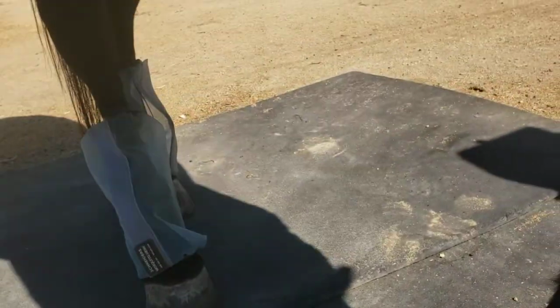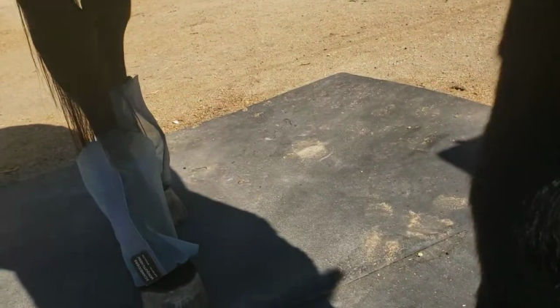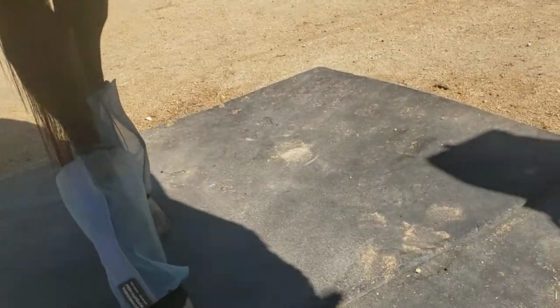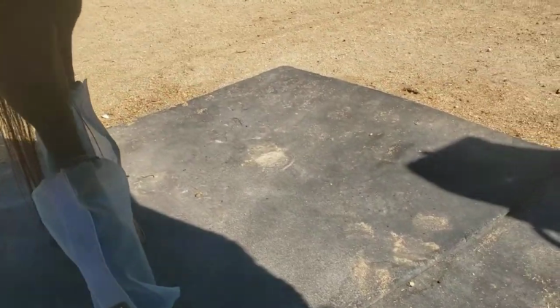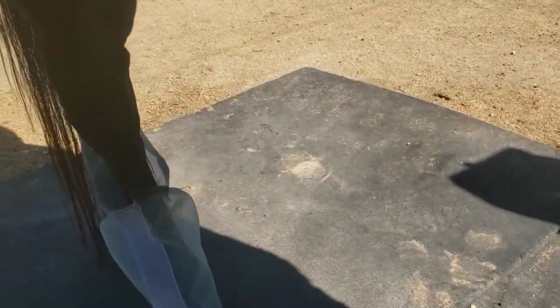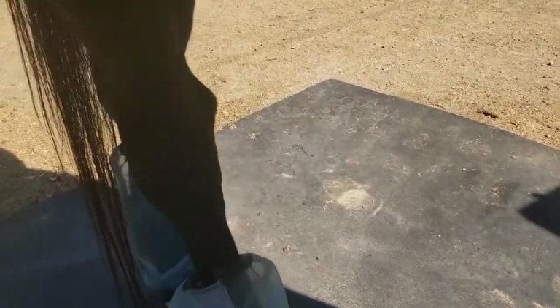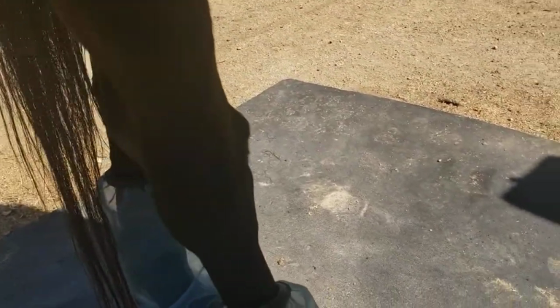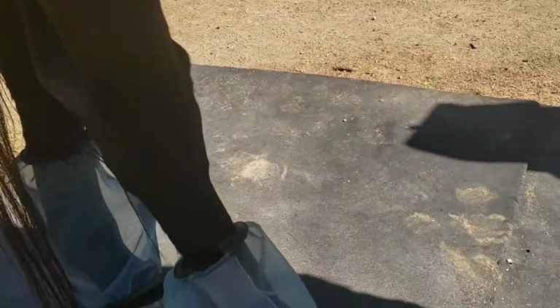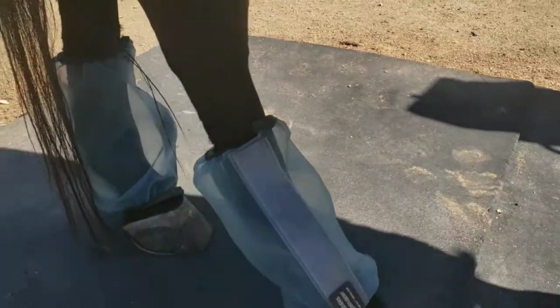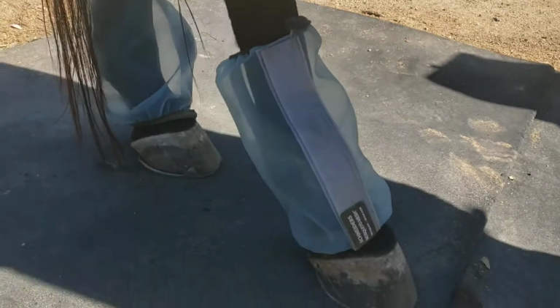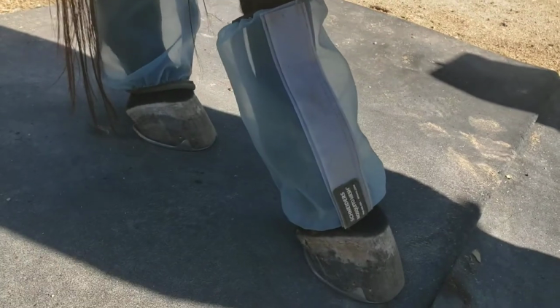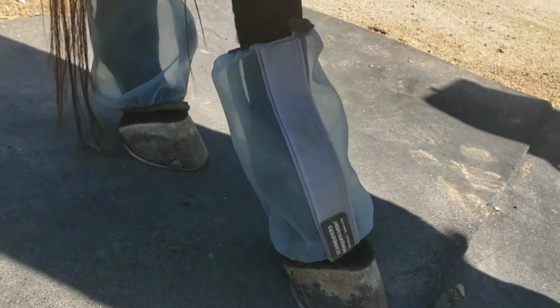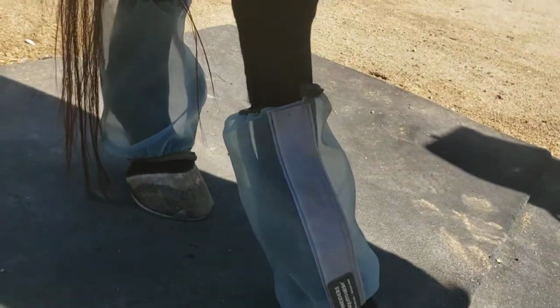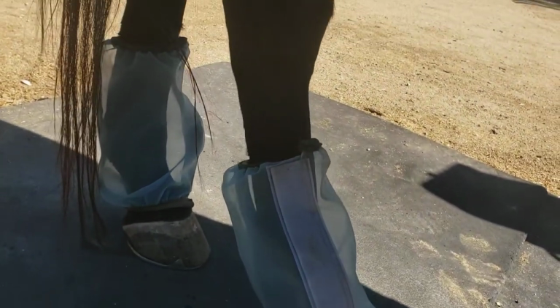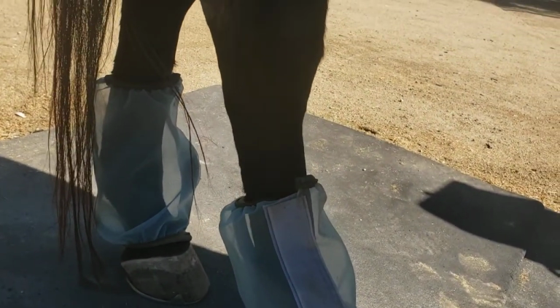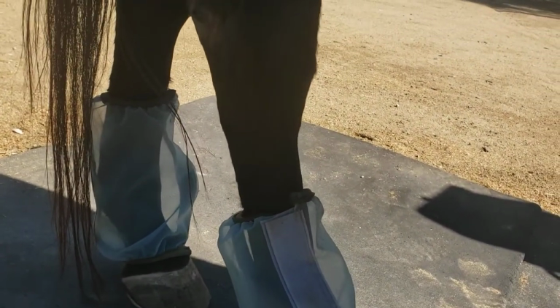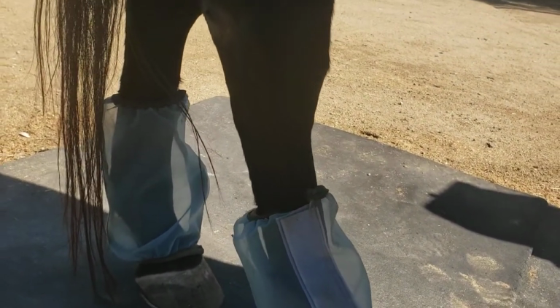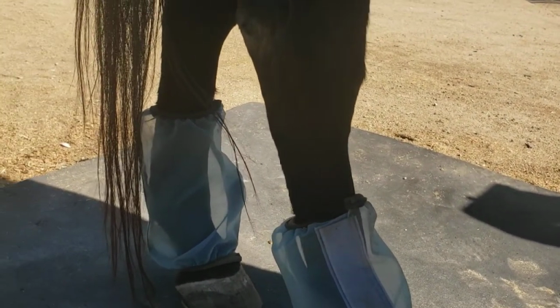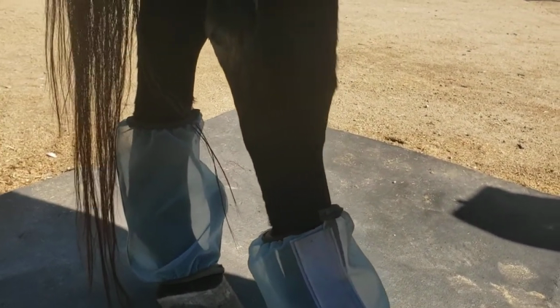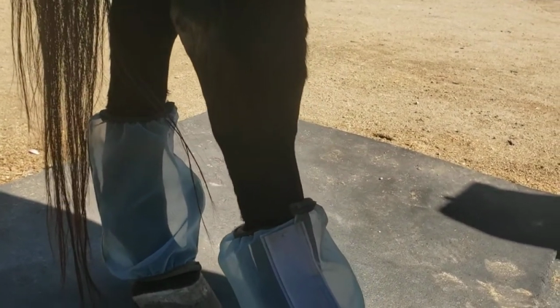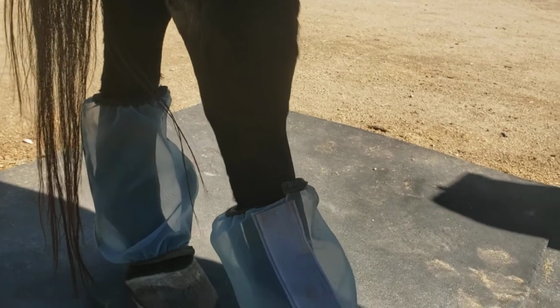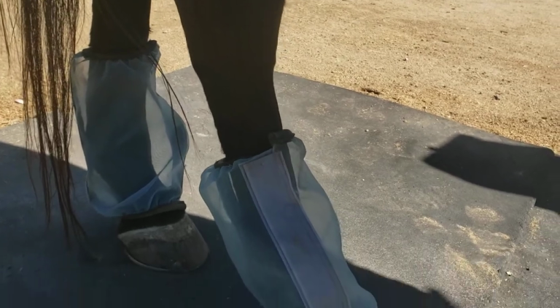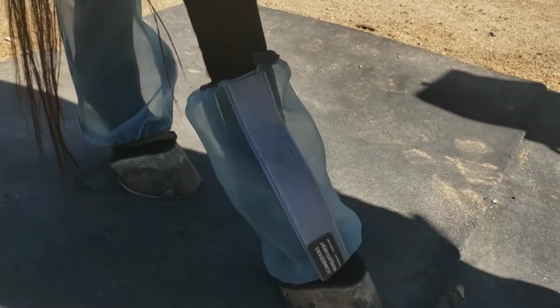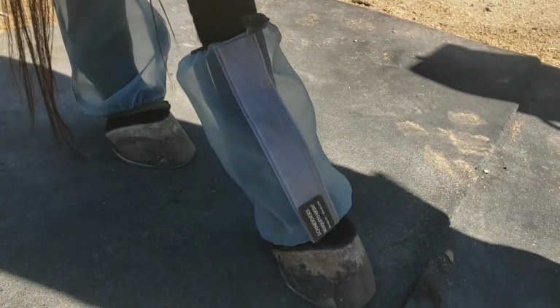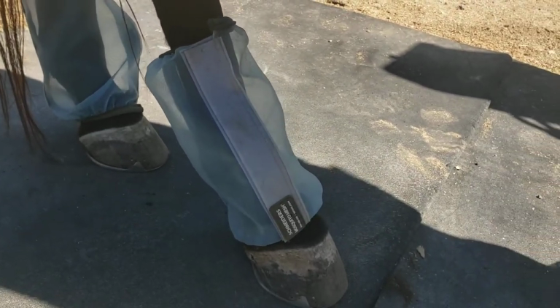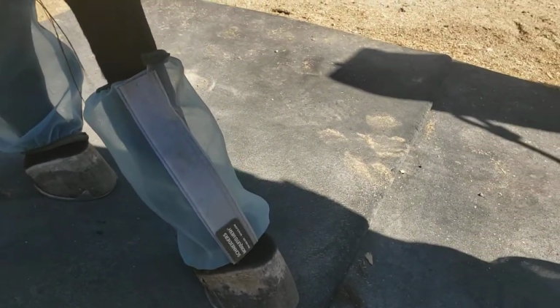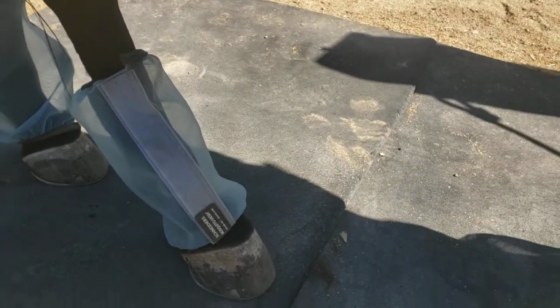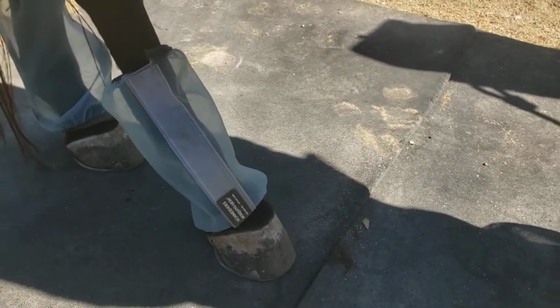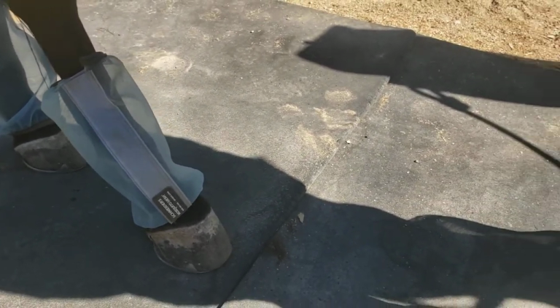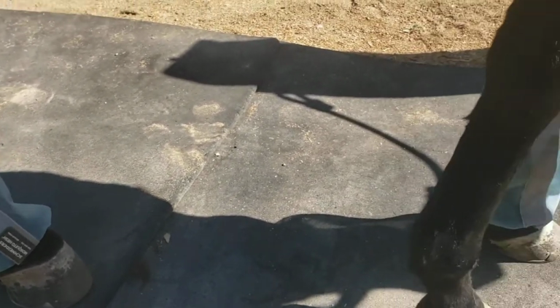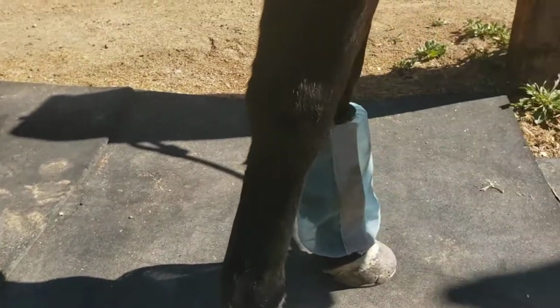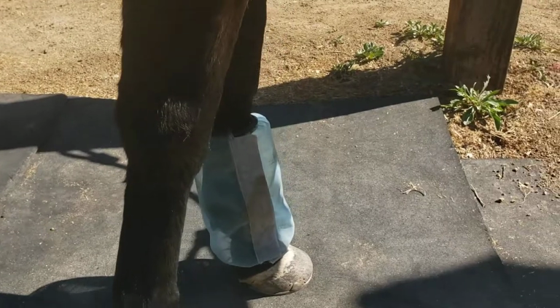And this is how they fit on his back legs. I said I probably could have gone with a bit higher size. So I'm very pleased with them all in all.